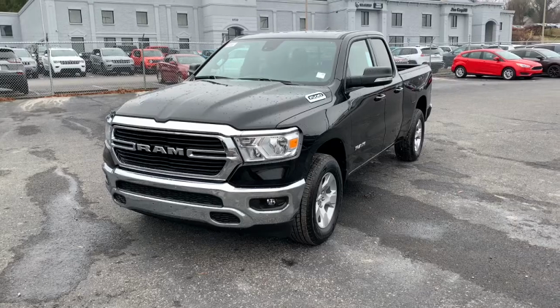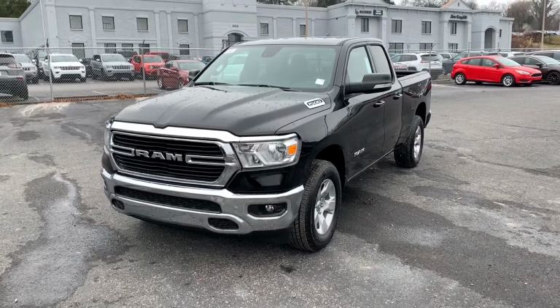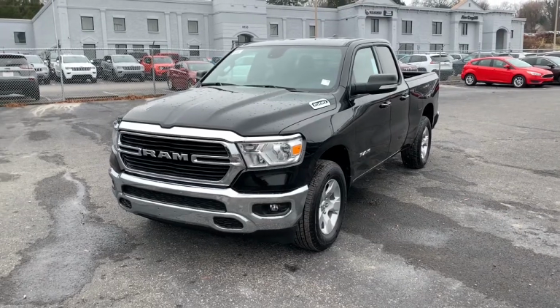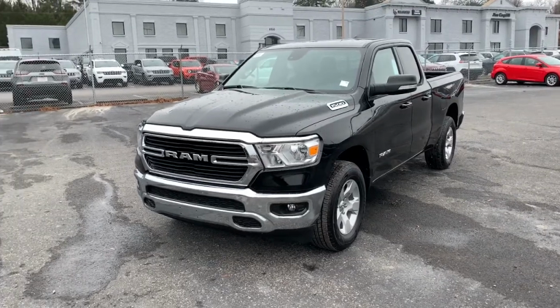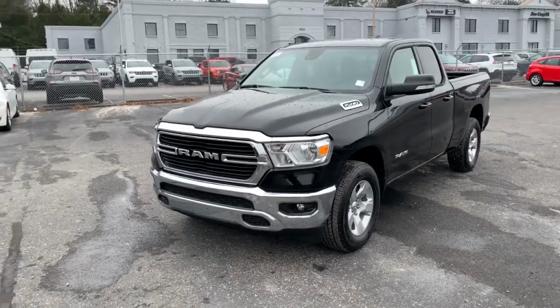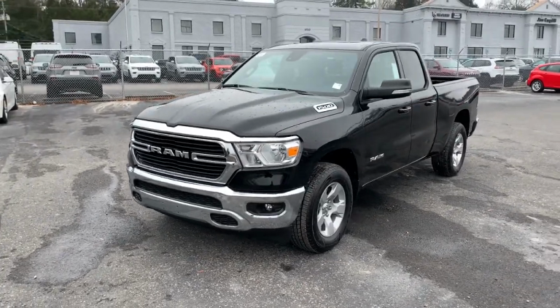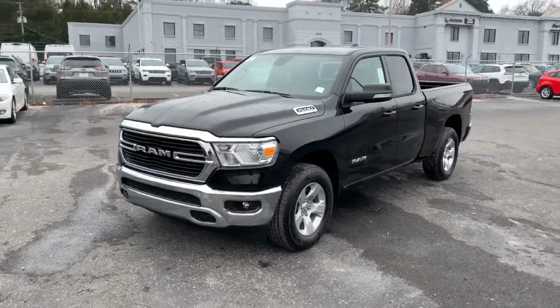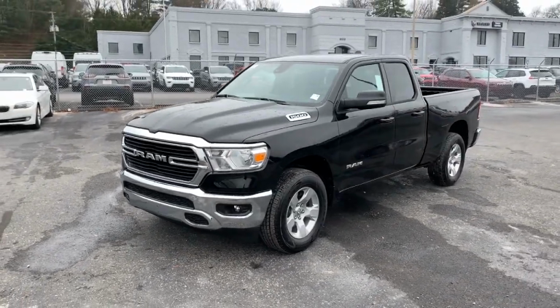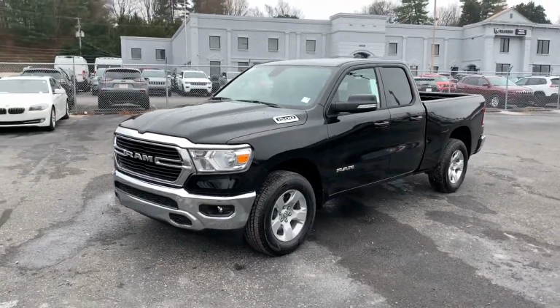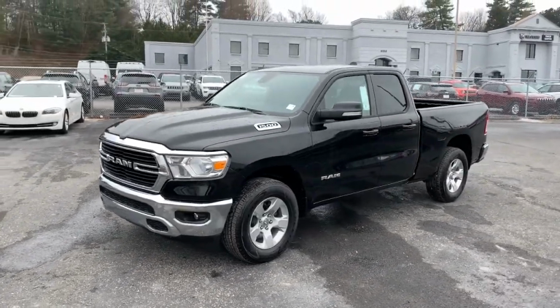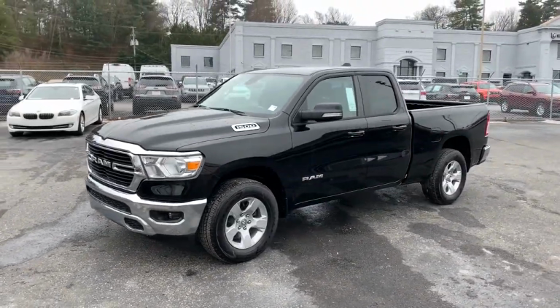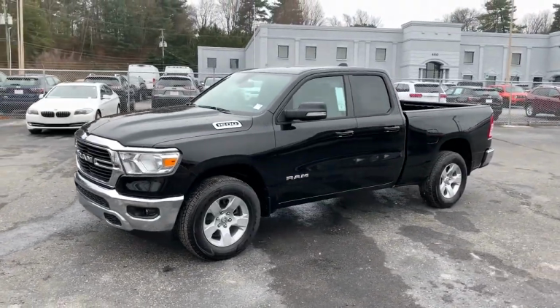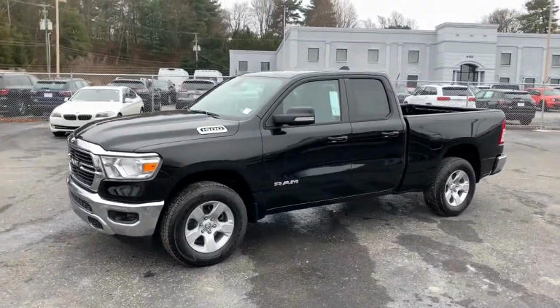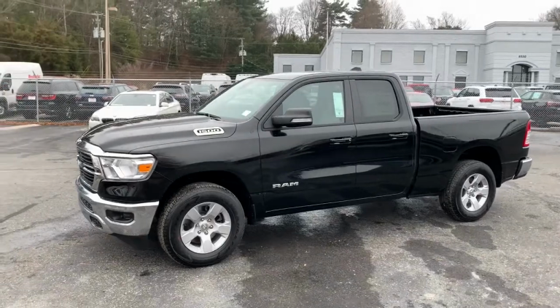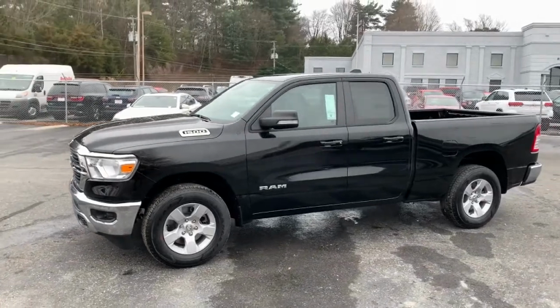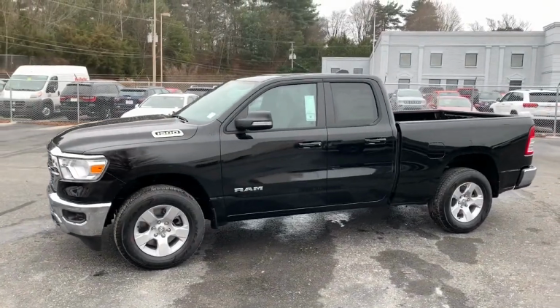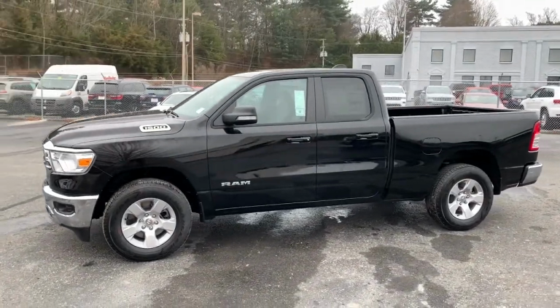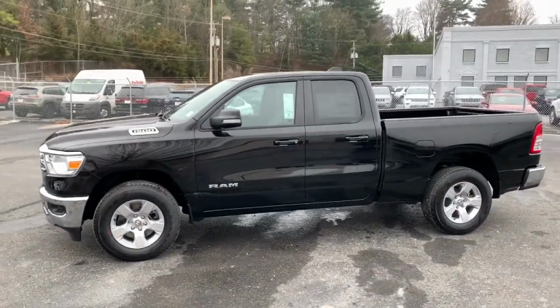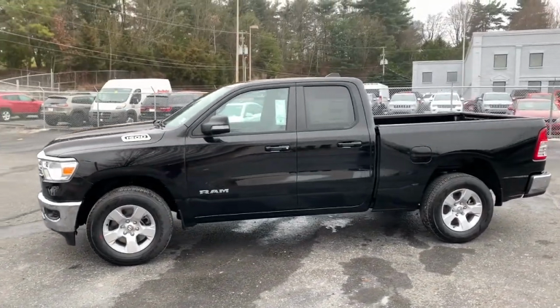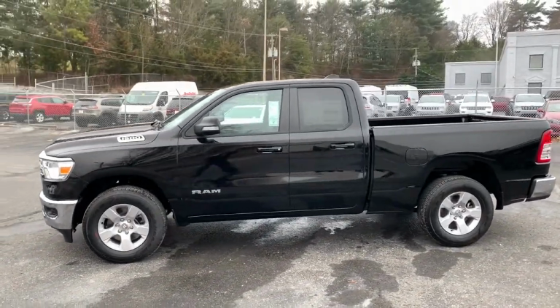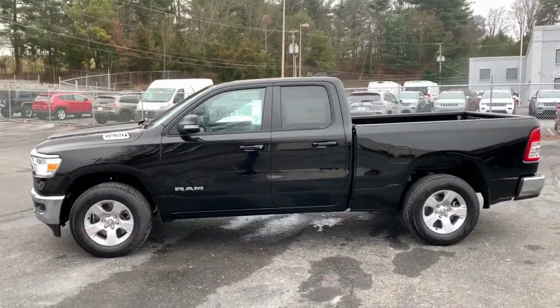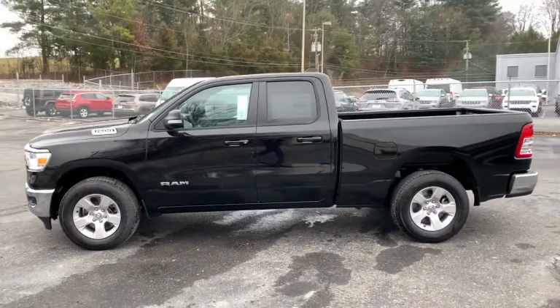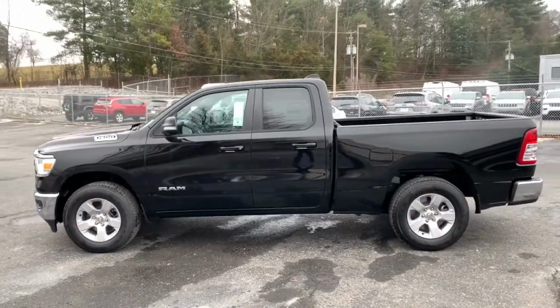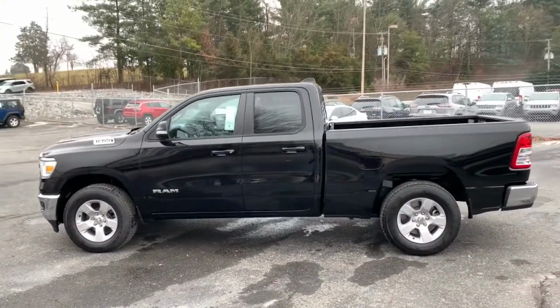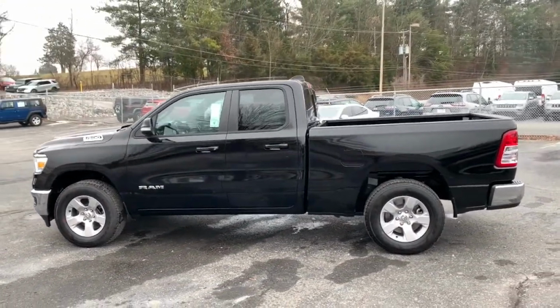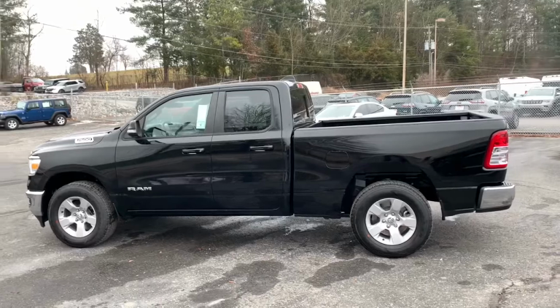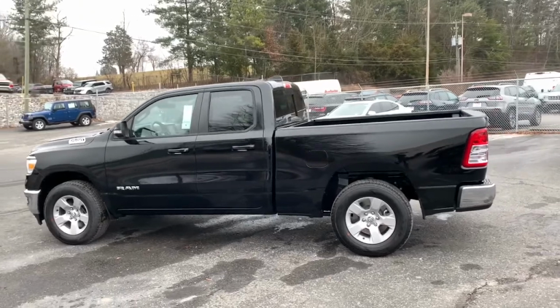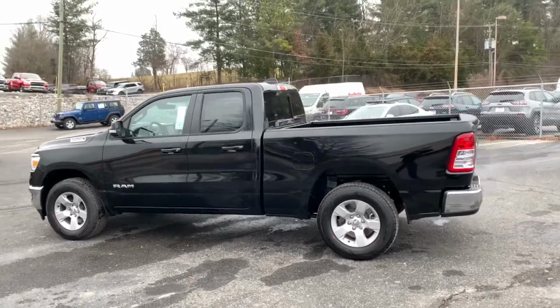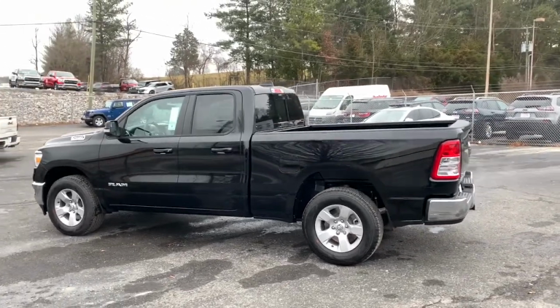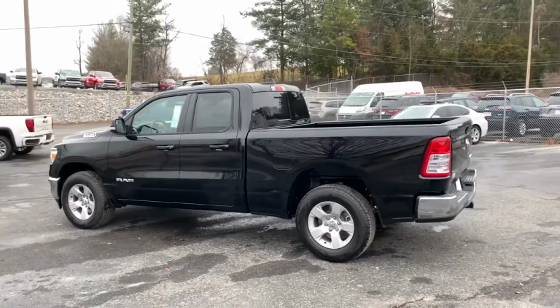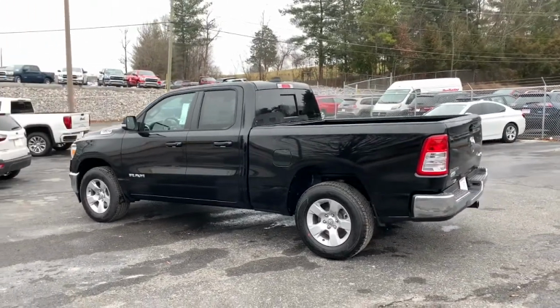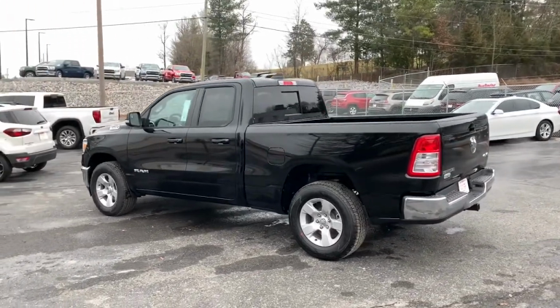Take a moment to check out the 2021 Dodge Ram 1500 — the passenger-friendly pickup with gritty capability, a comfortable ride, and surprising fuel efficiency.